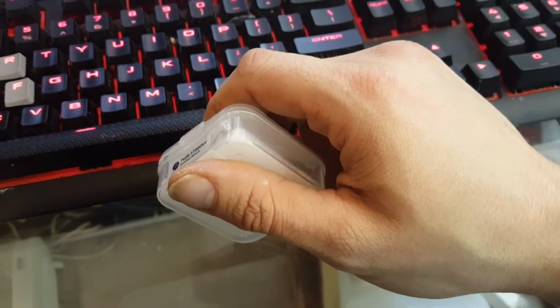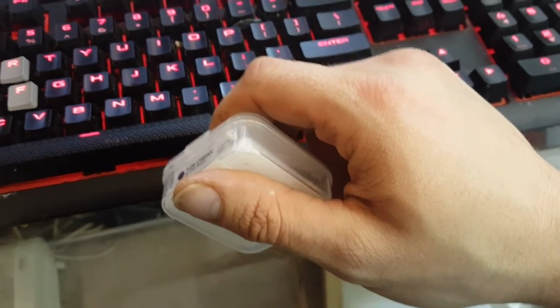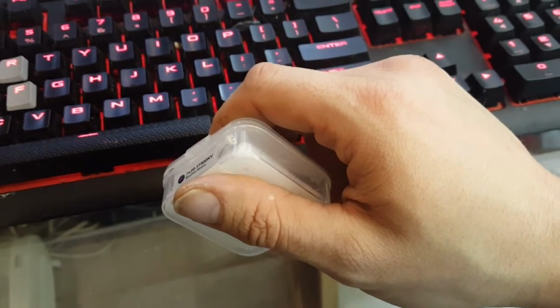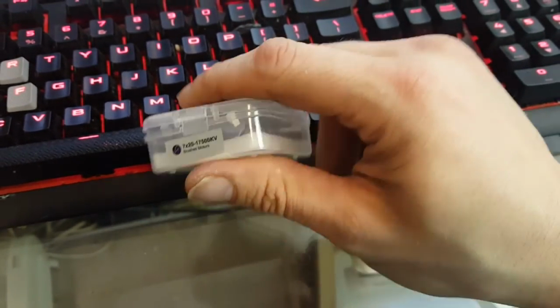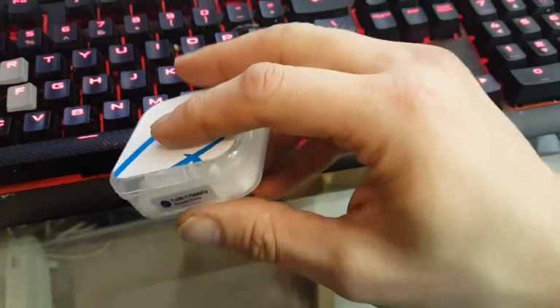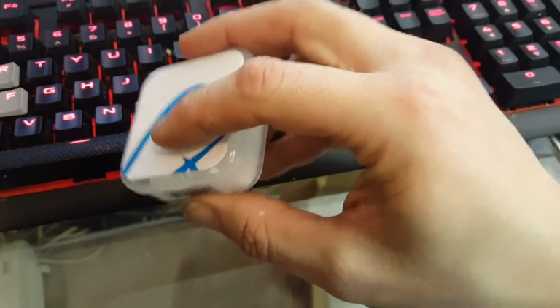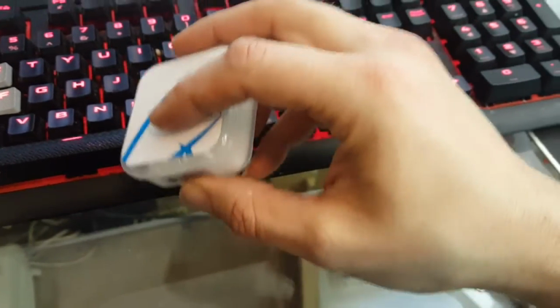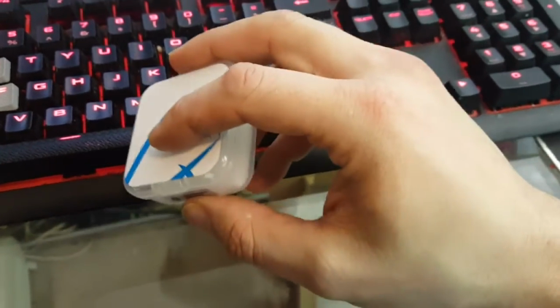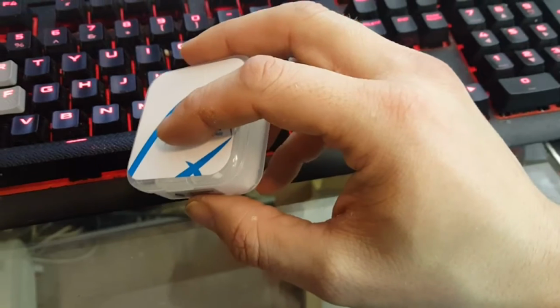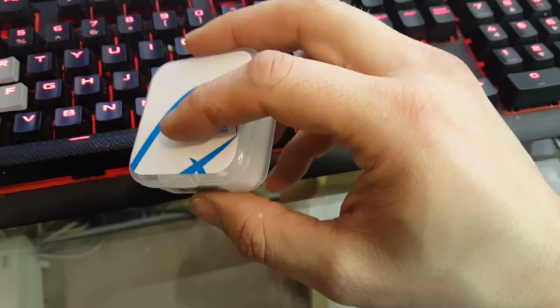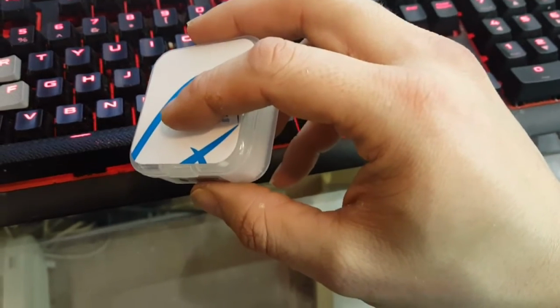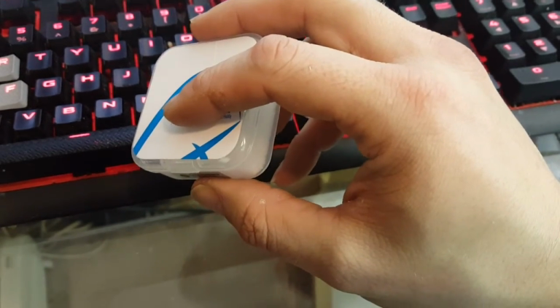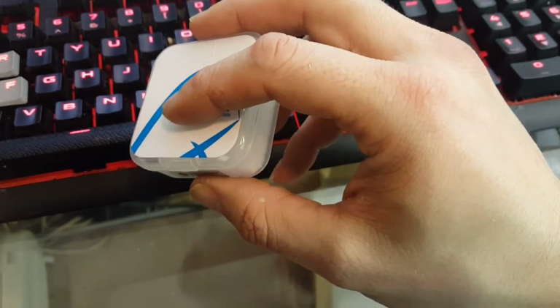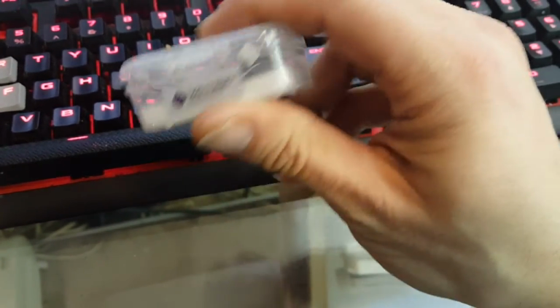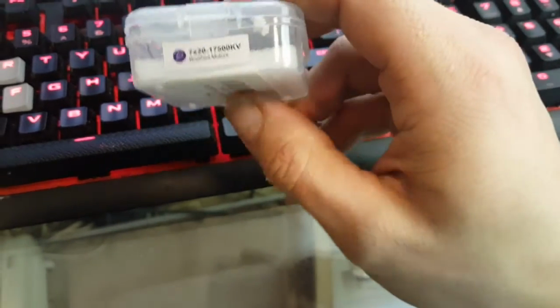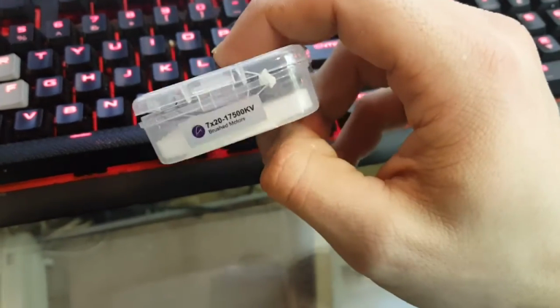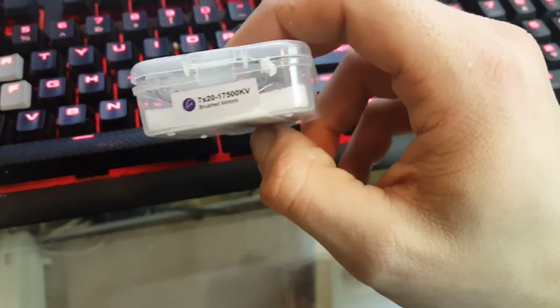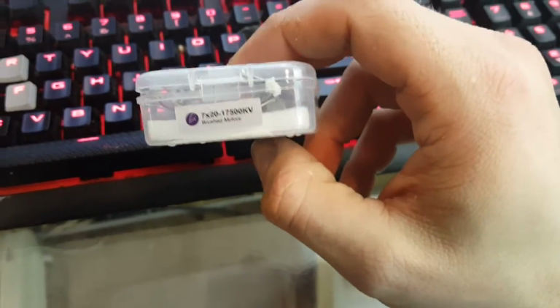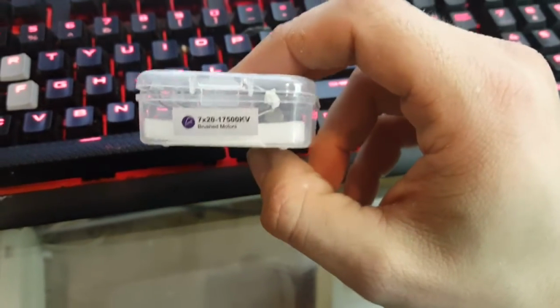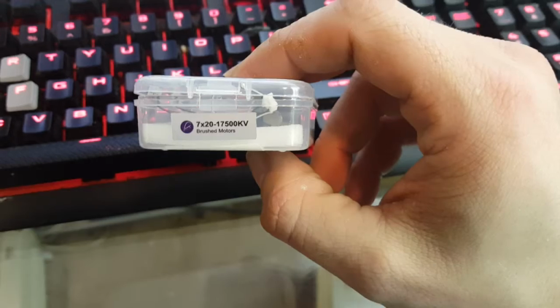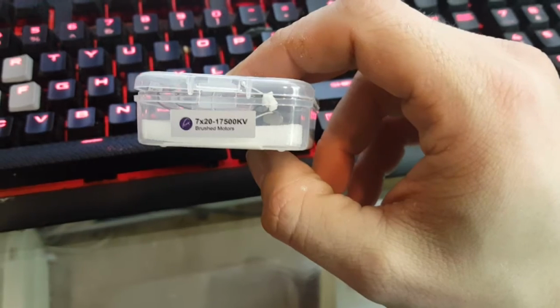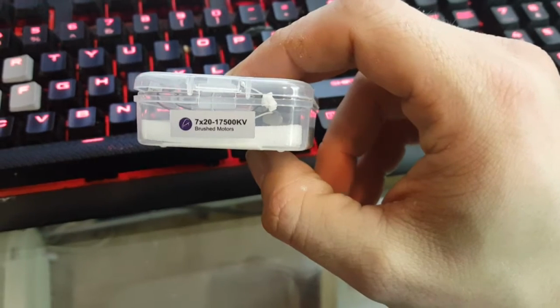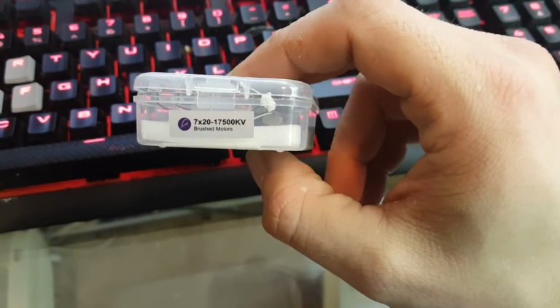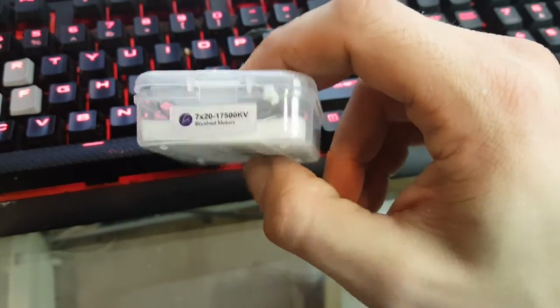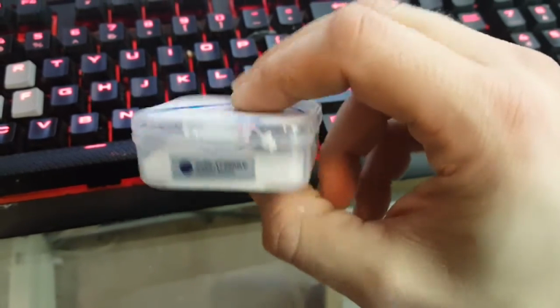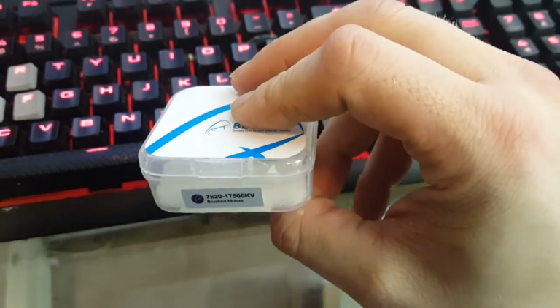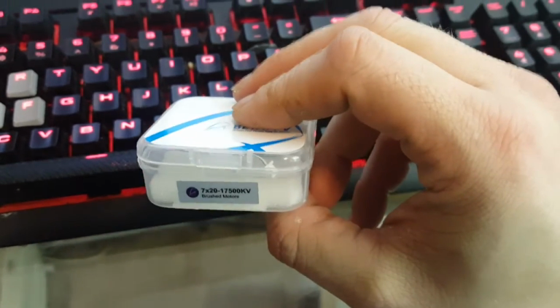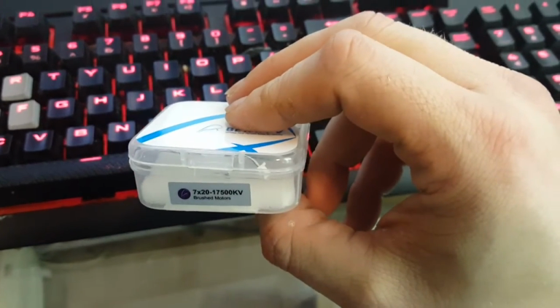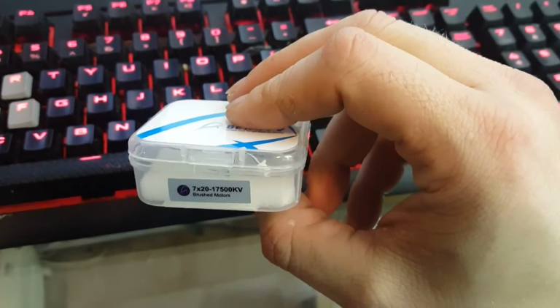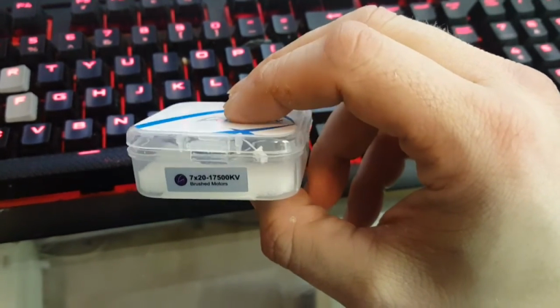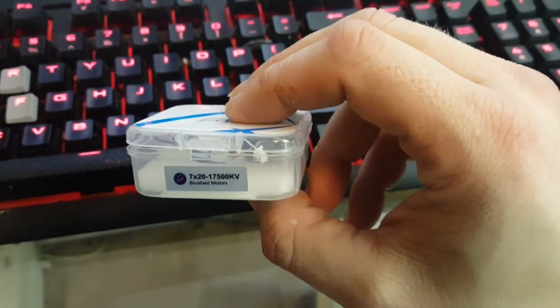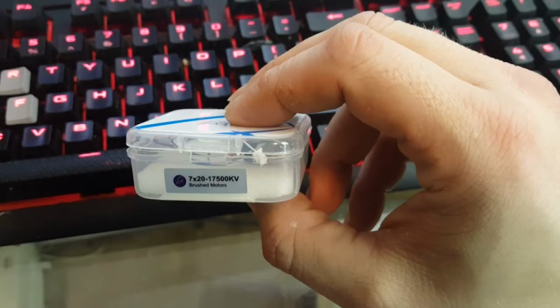I got four minutes of flight time out of a single battery with these. I suggest maybe going with factory ones or going with a slower one from a different name brand. I first tried these because the factory ones kept dying on me.